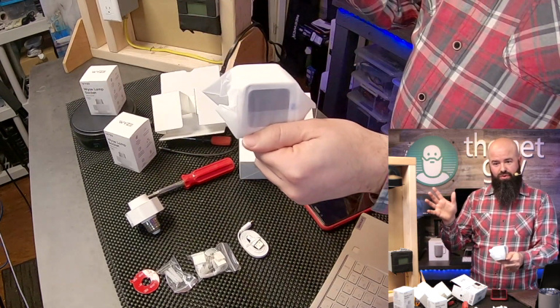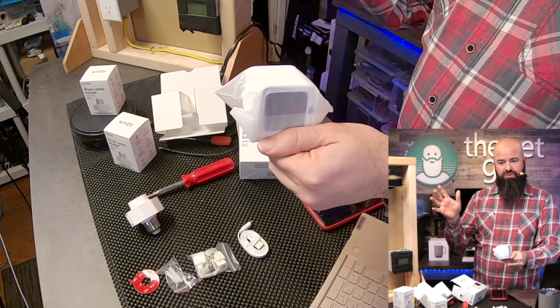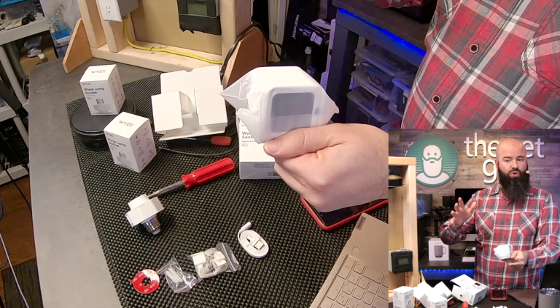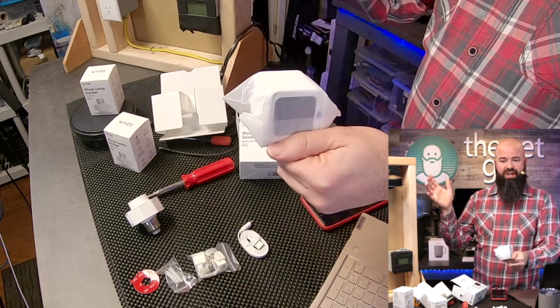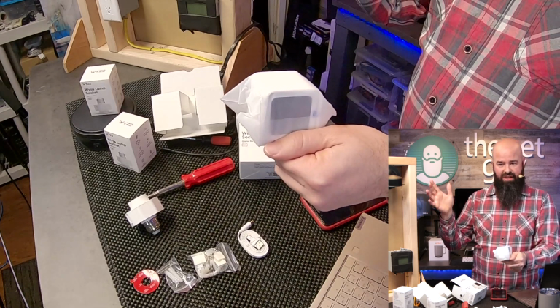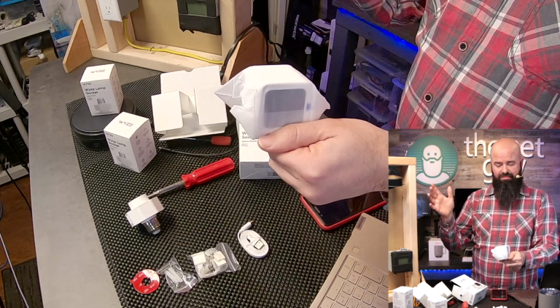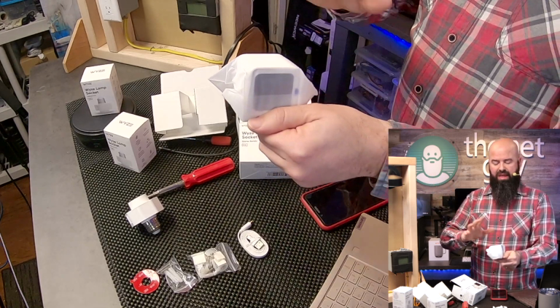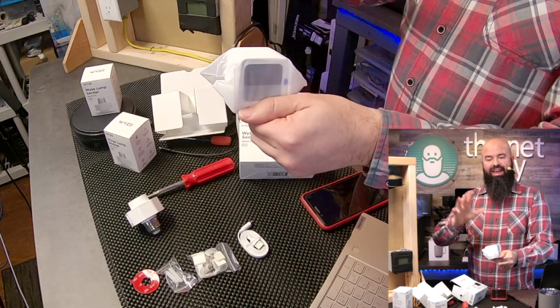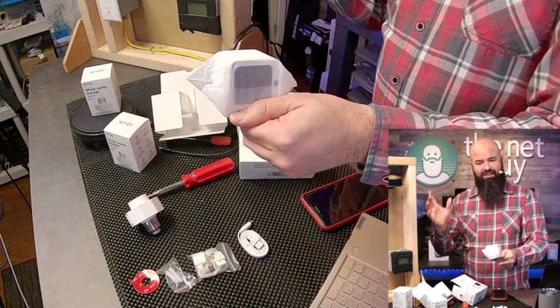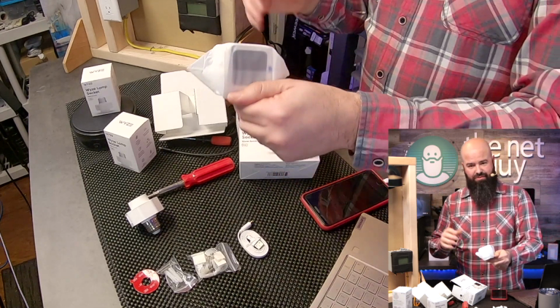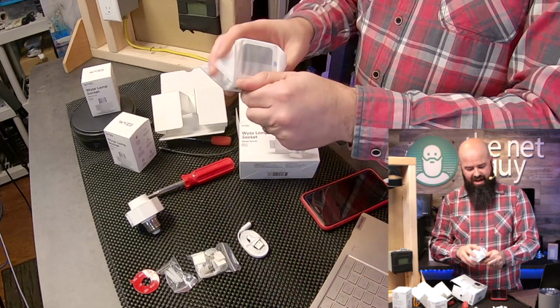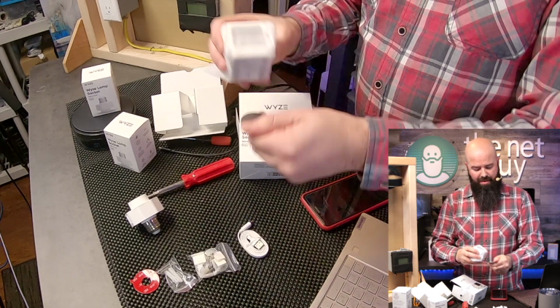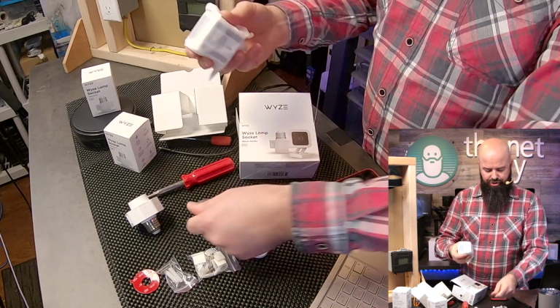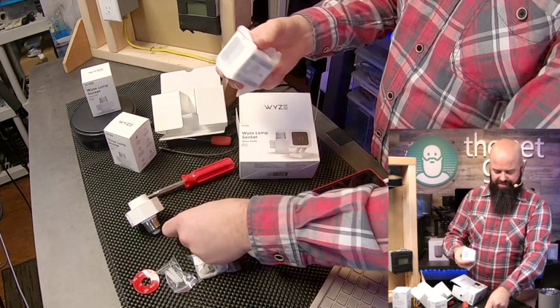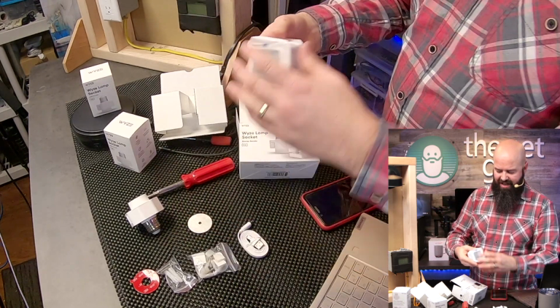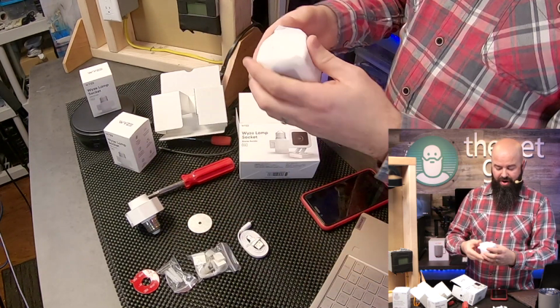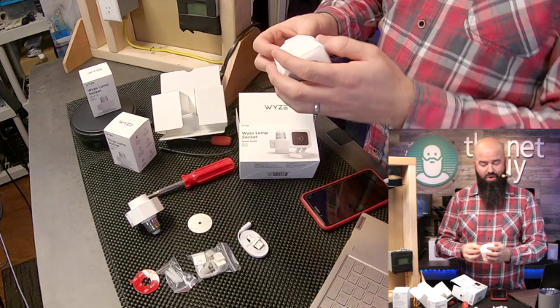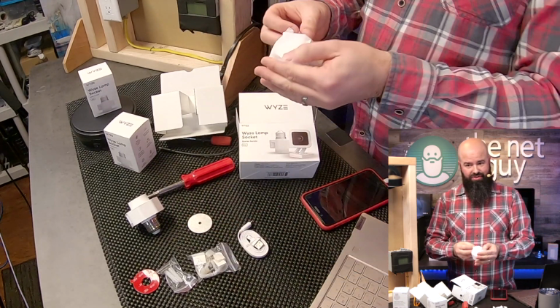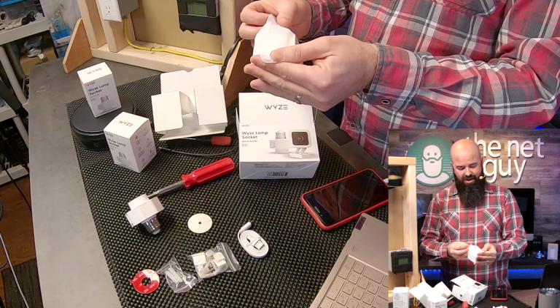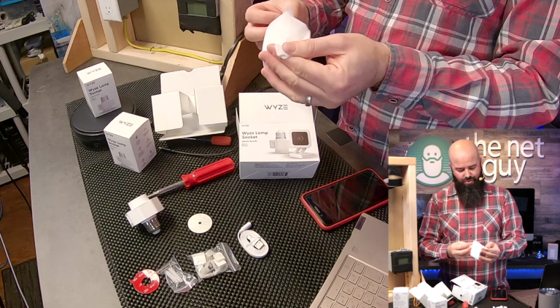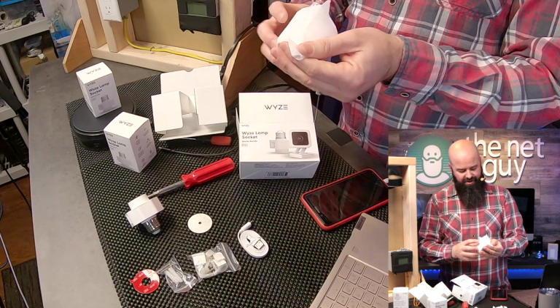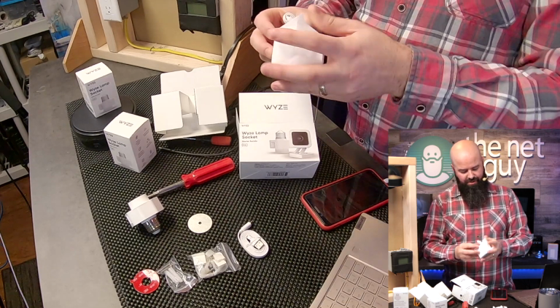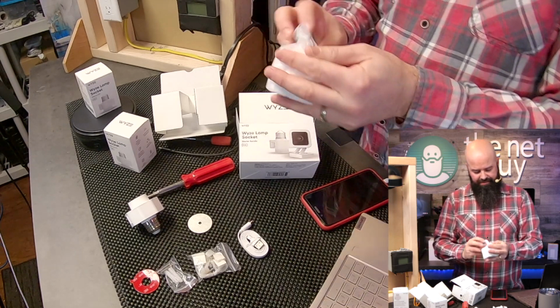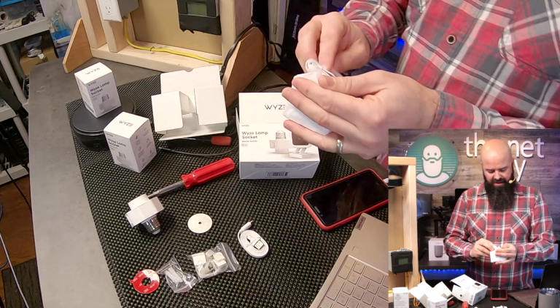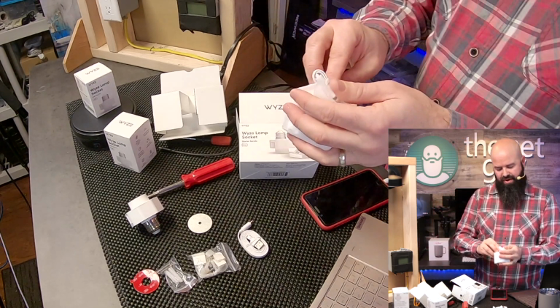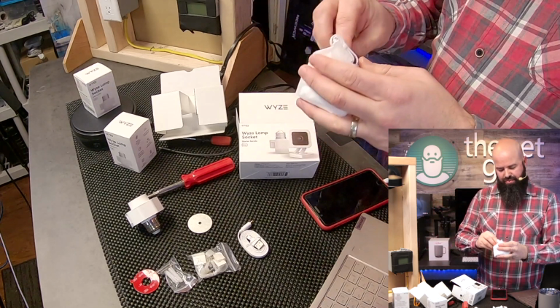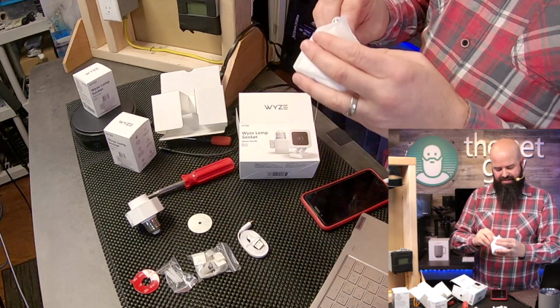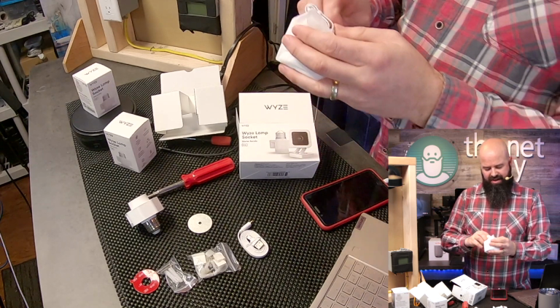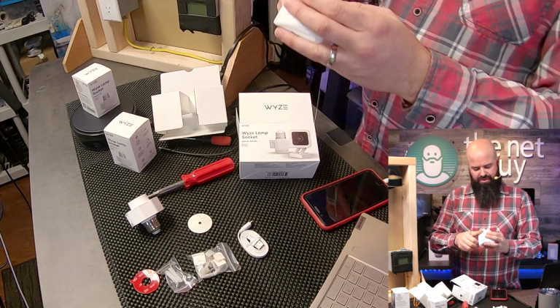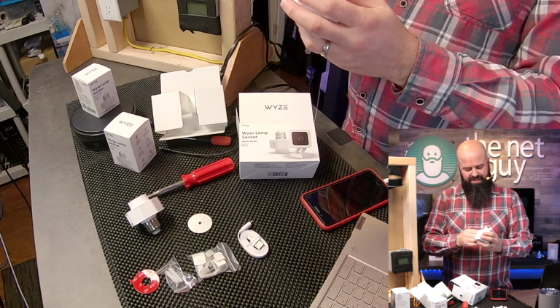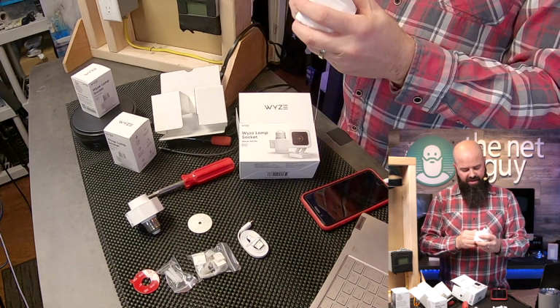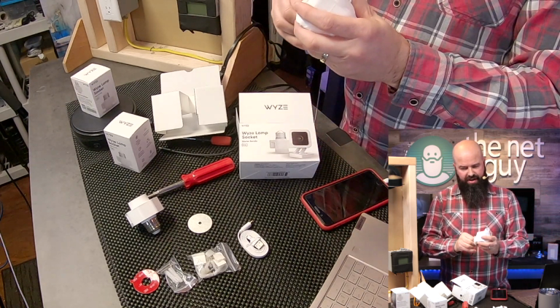You plug your v3 camera in and now you have a controllable outdoor porch light and a v3 camera. I'm going to show you exactly where I want to use this outdoors right after we get it set up — I'm going to do that right now.